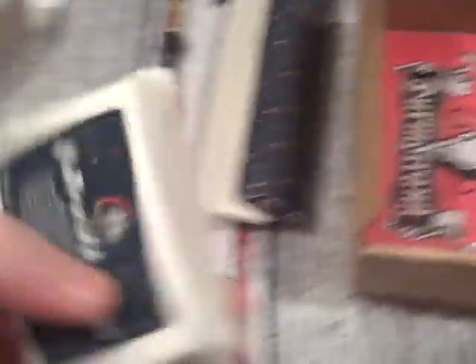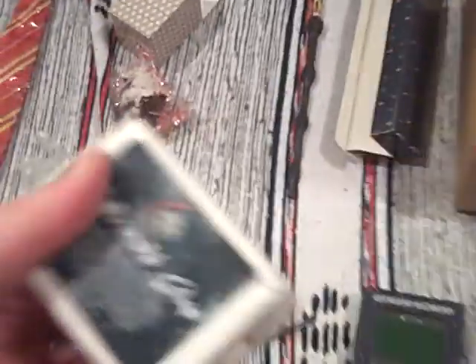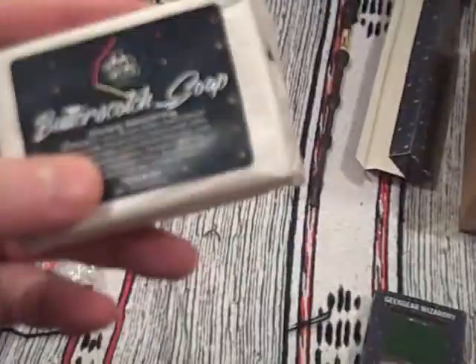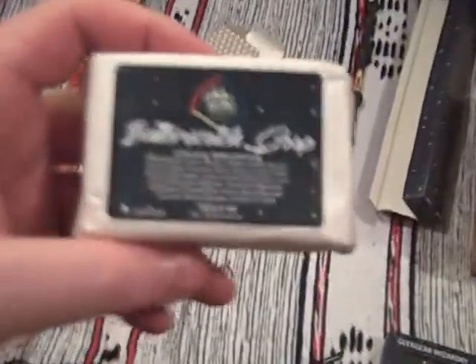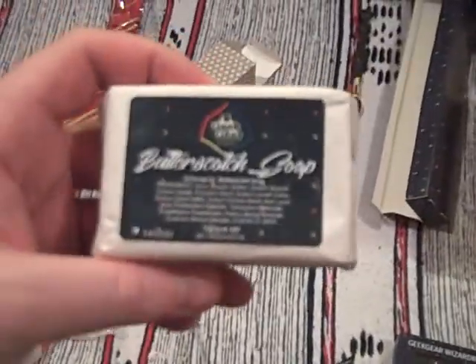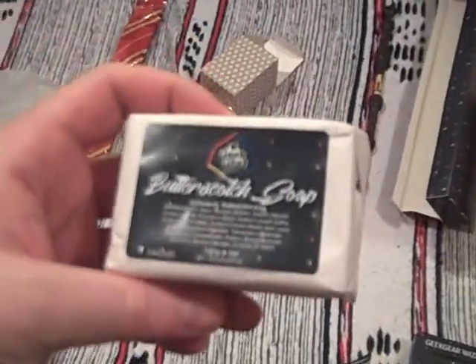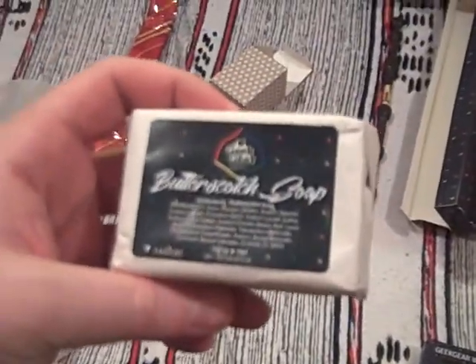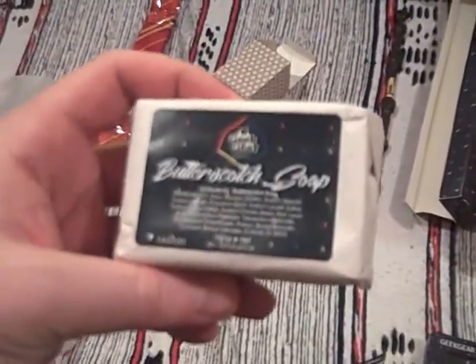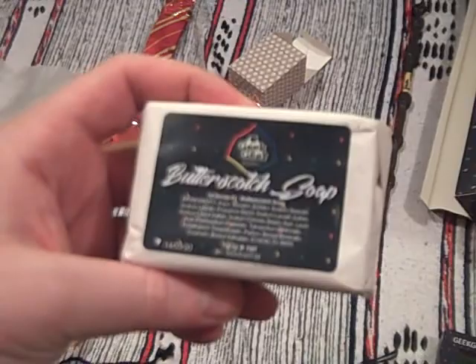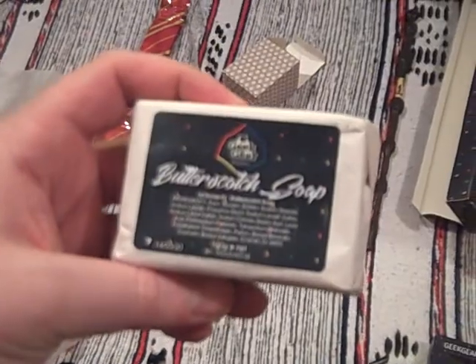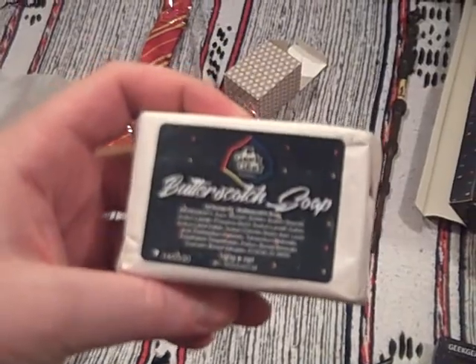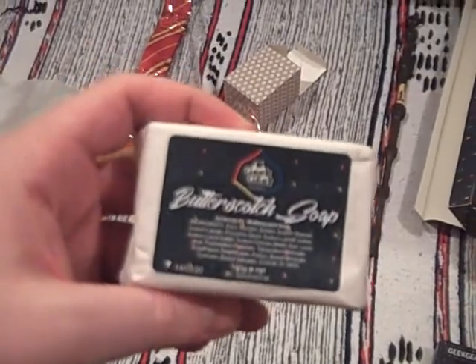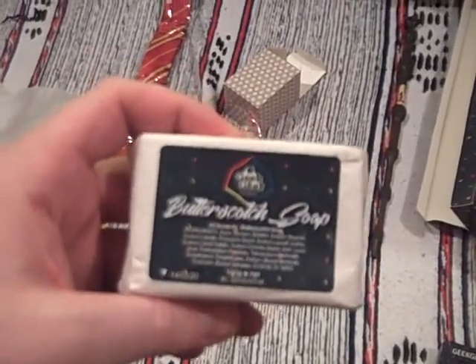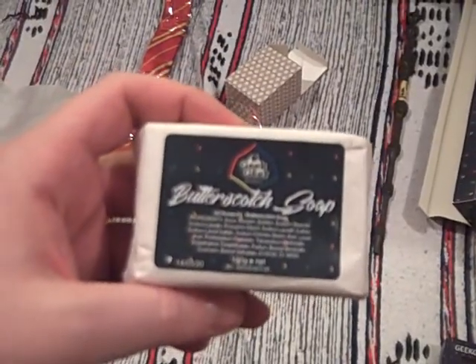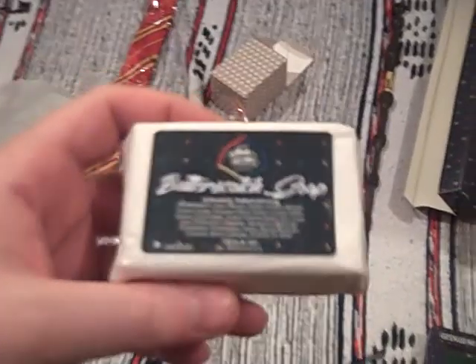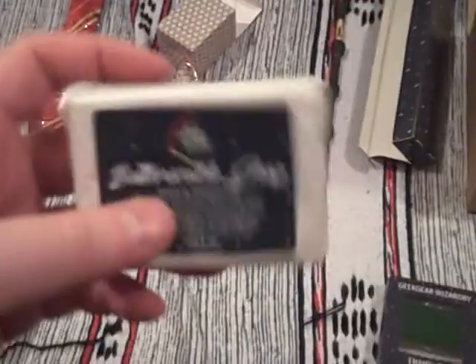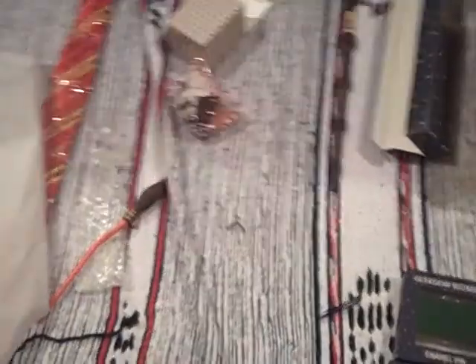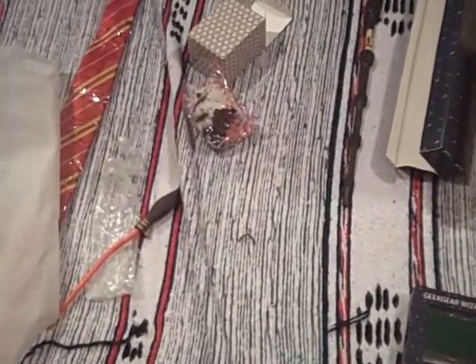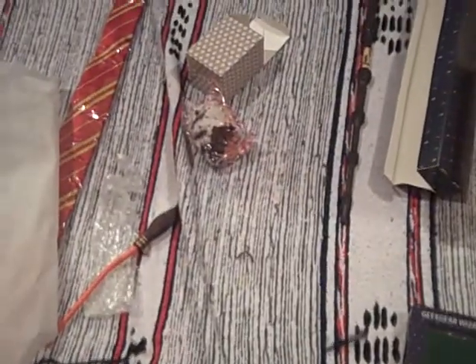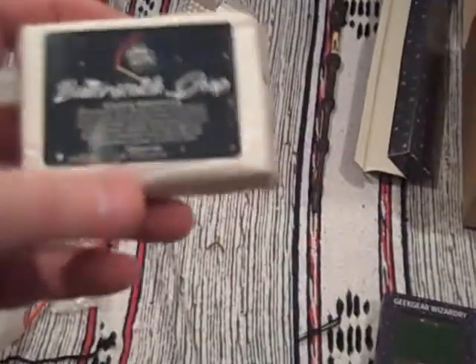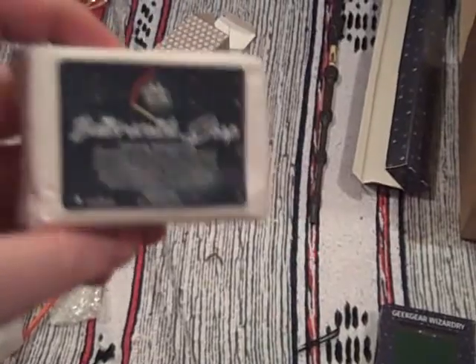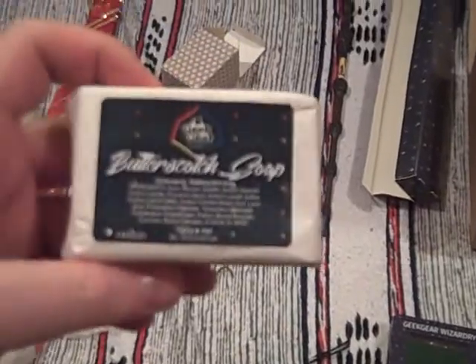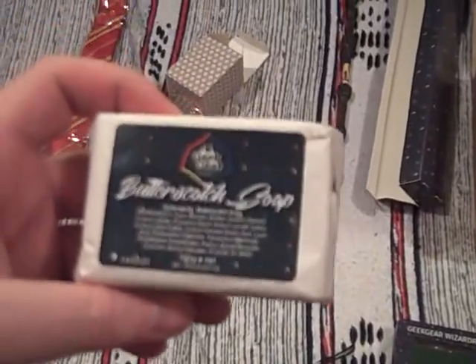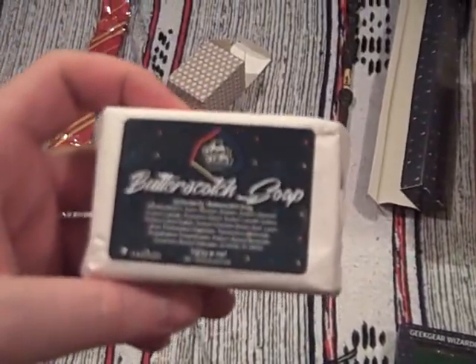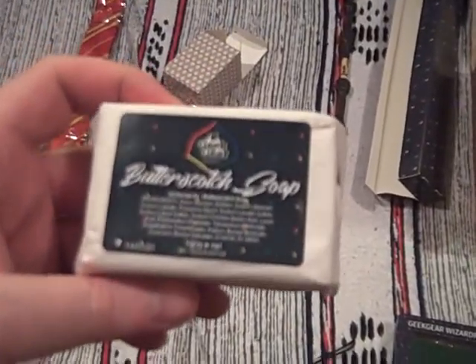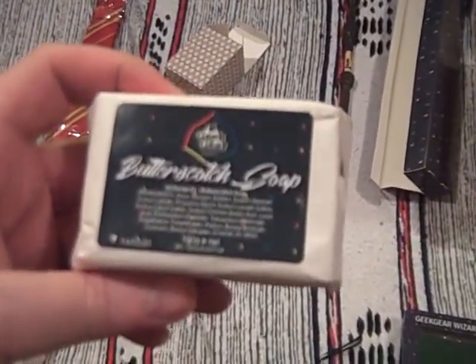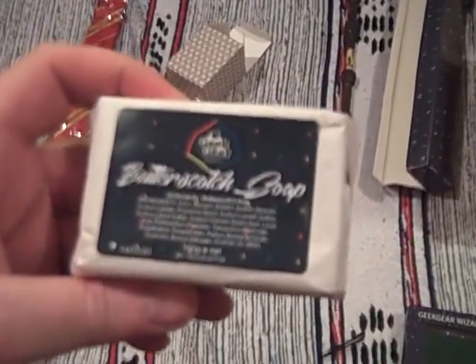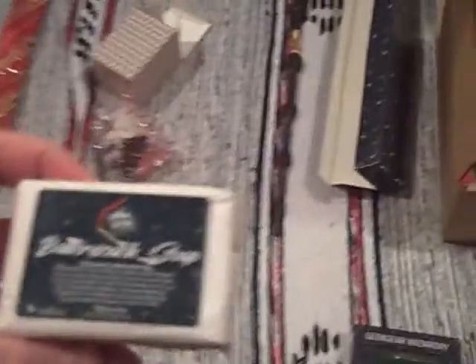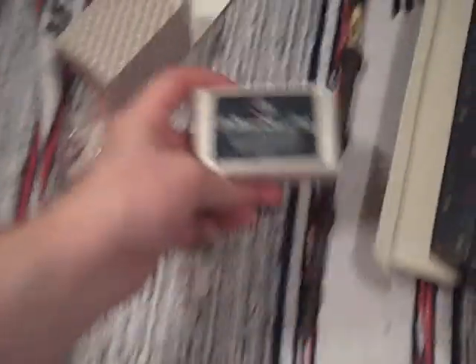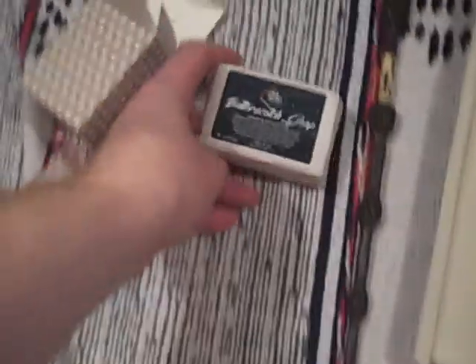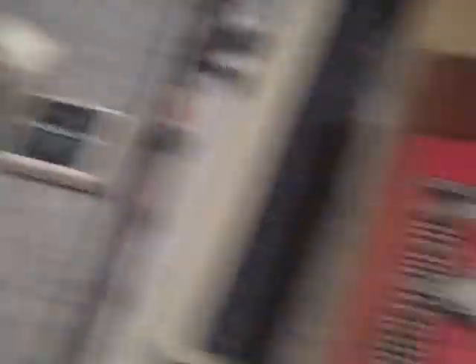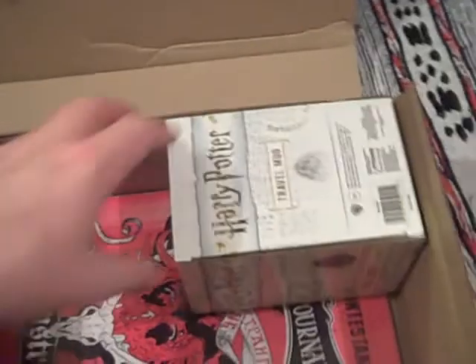And still more — we have some butterscotch soap. I'll open this one — oh, nice, nice sweet smell. You can instantly smell a bit of butterscotch. Always handy.